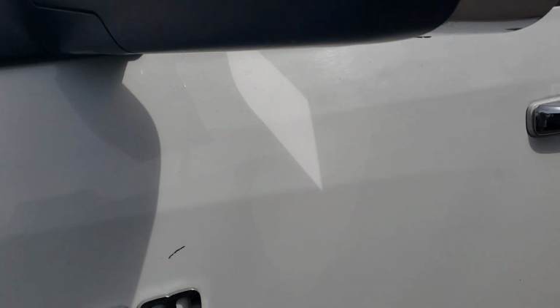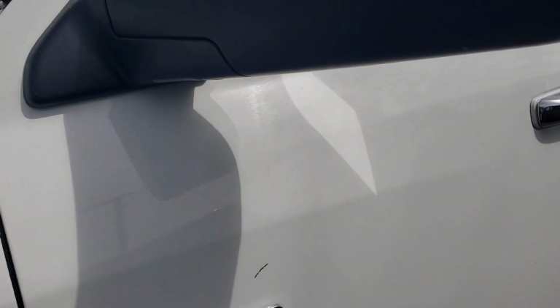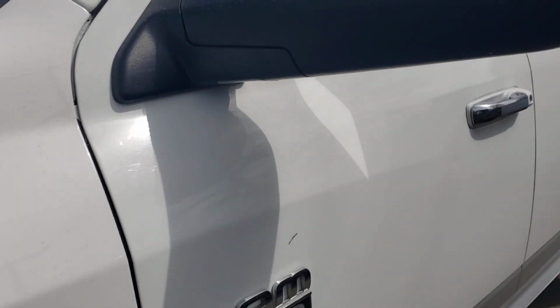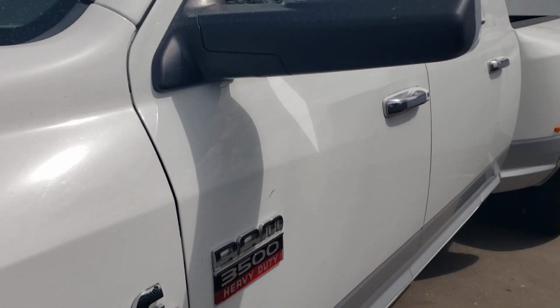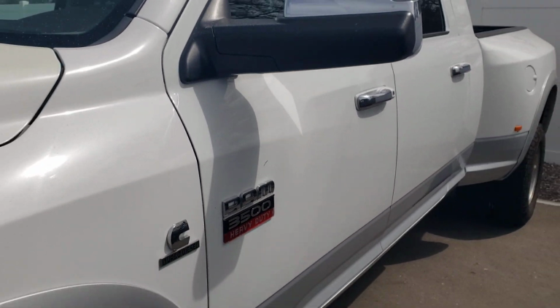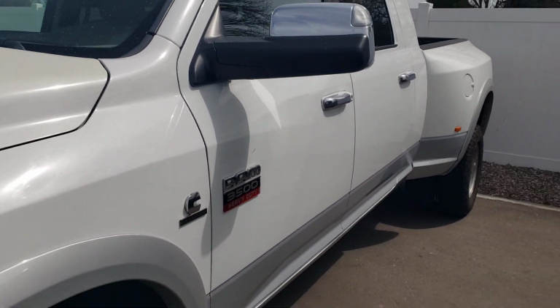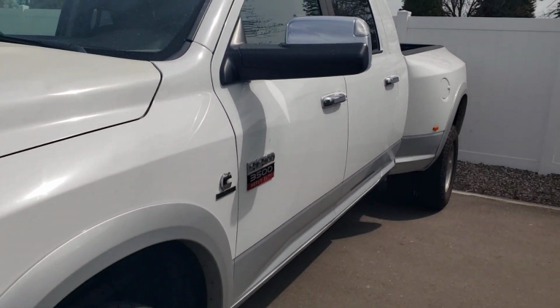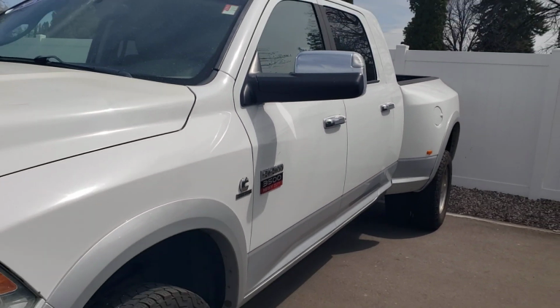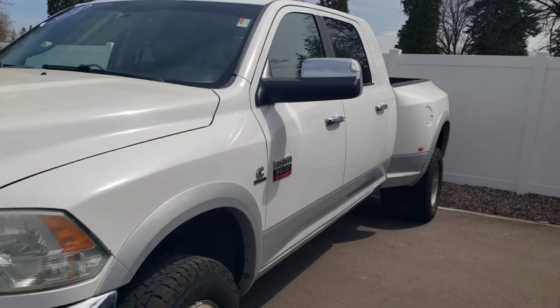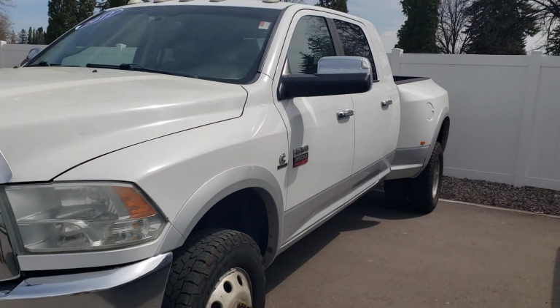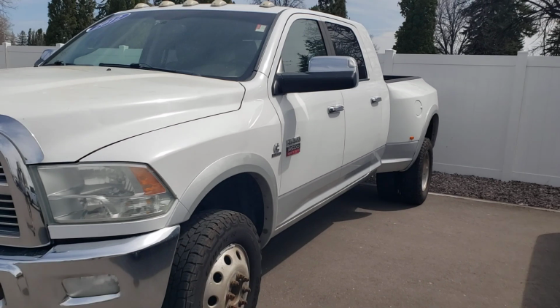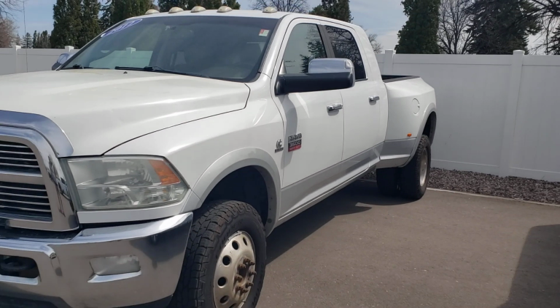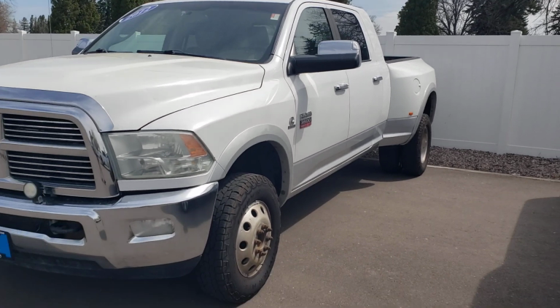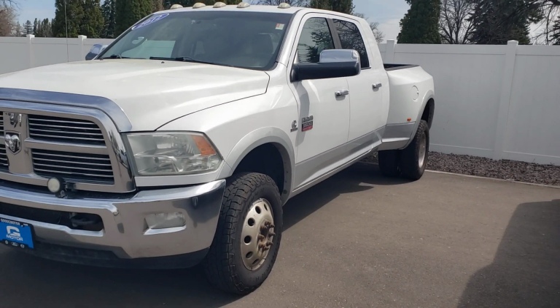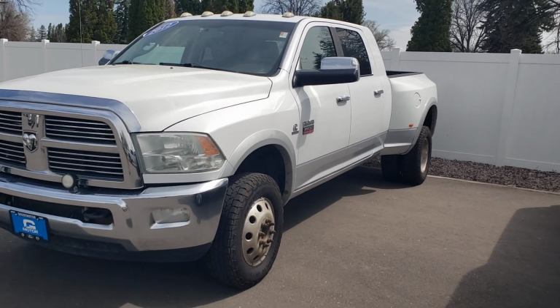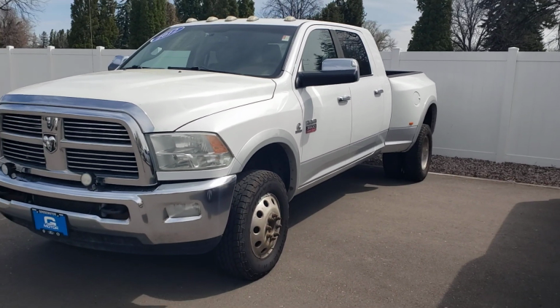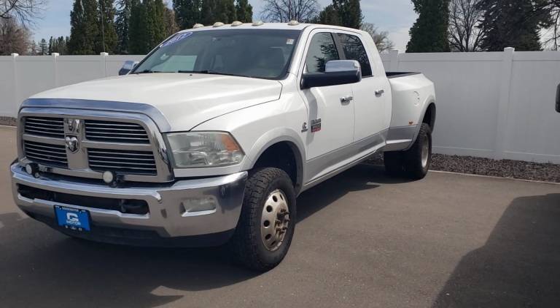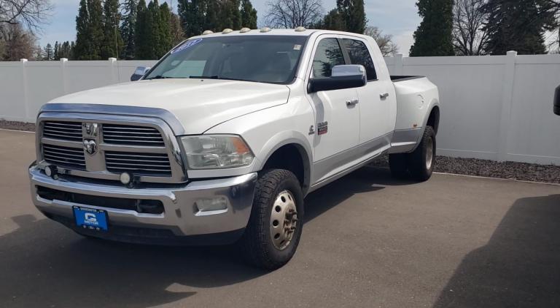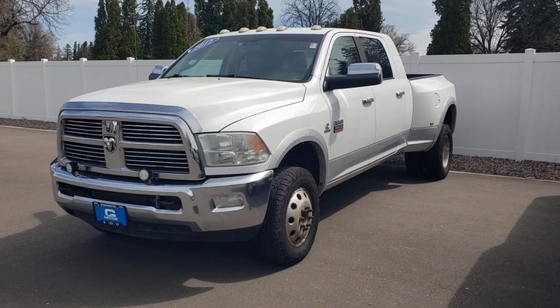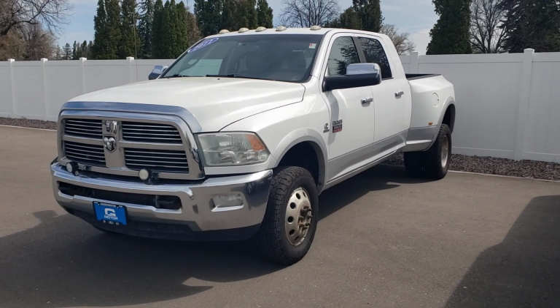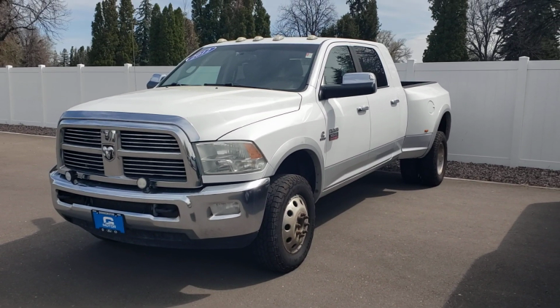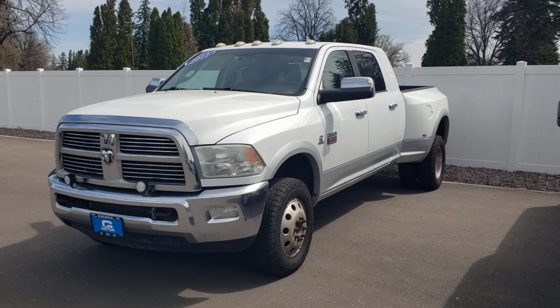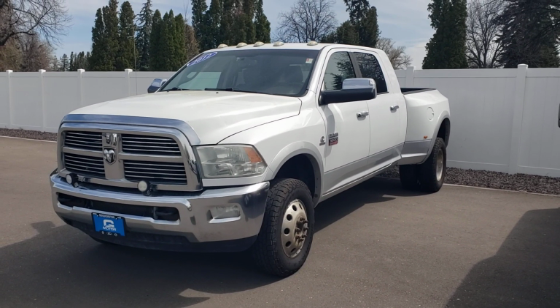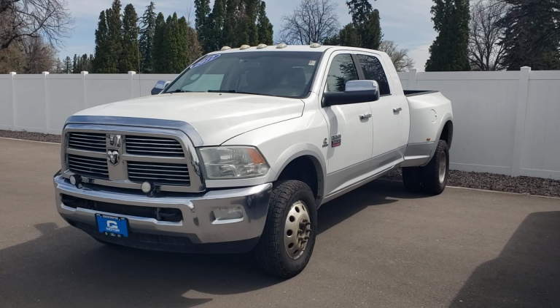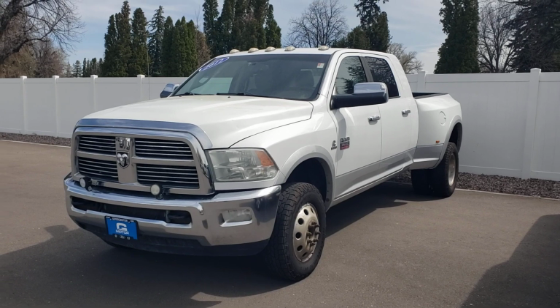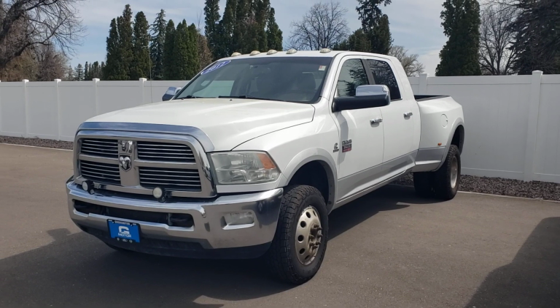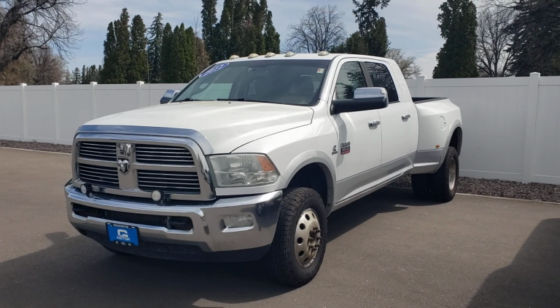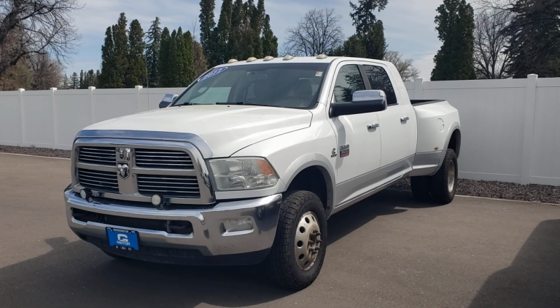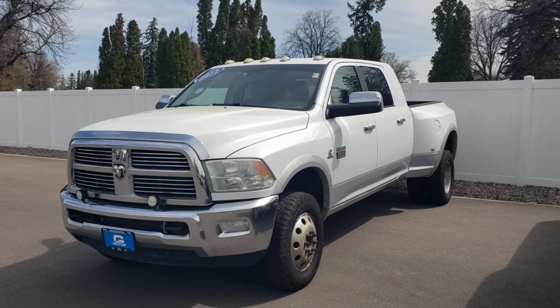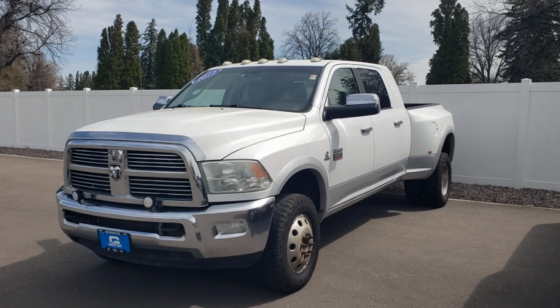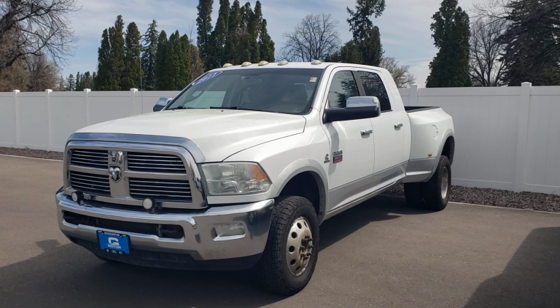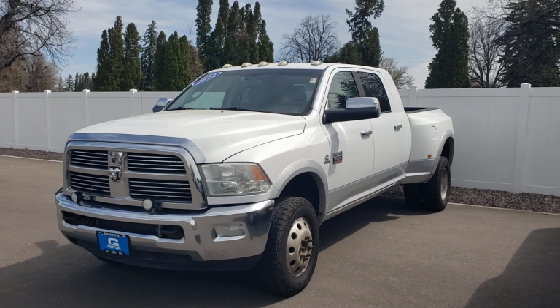This is the 2012 Ram 3500 Dually that you were inquiring about. If you have any questions, give me a call at 208-733-2954. Just ask for Brian.